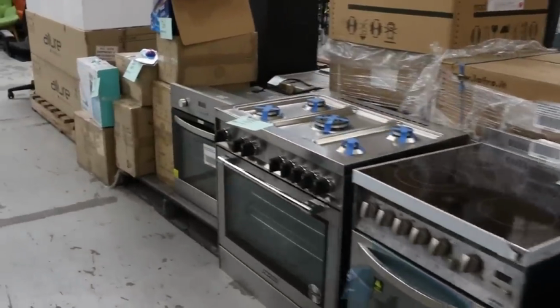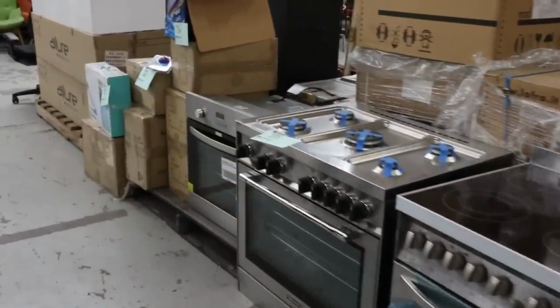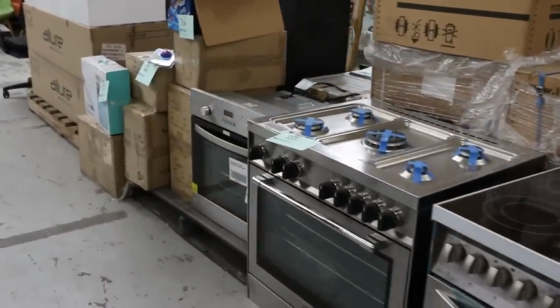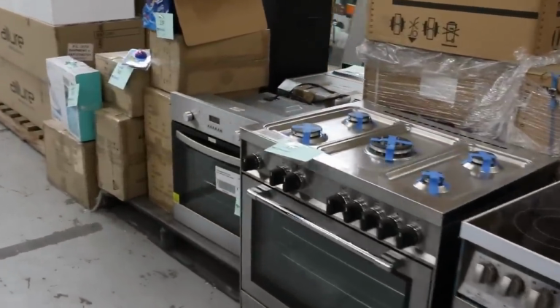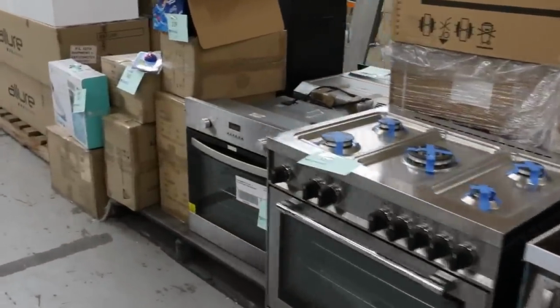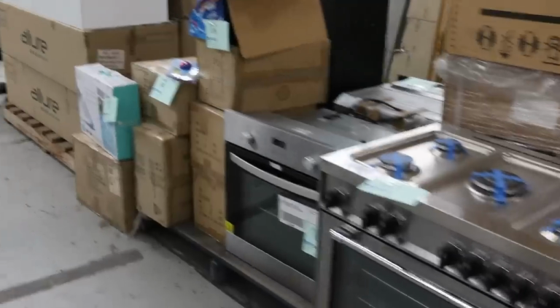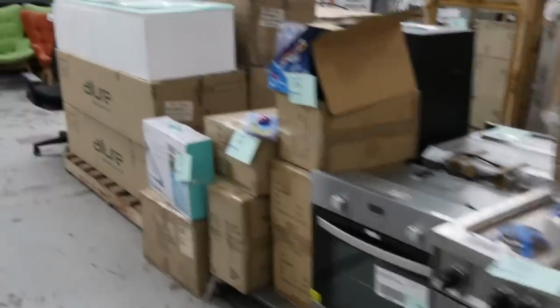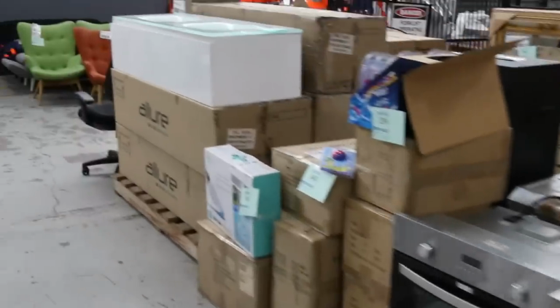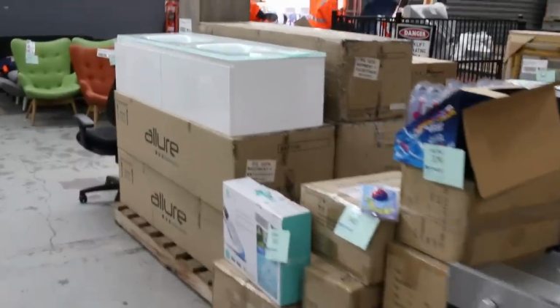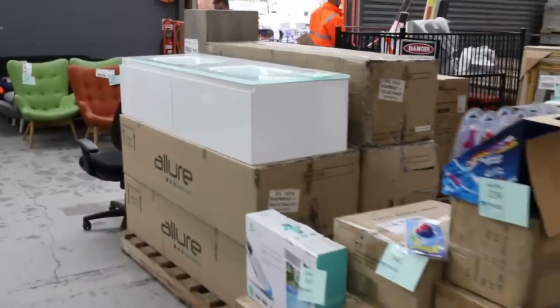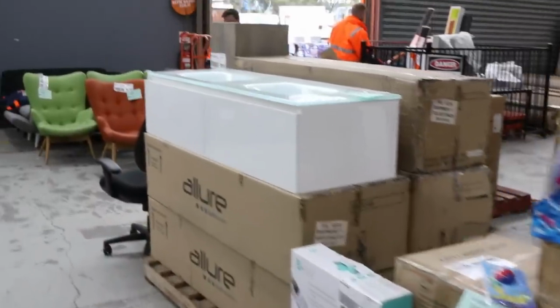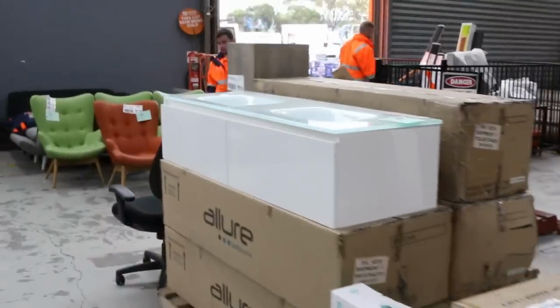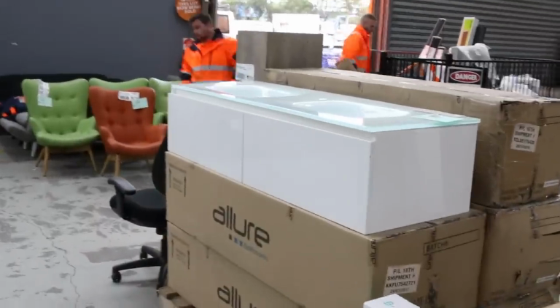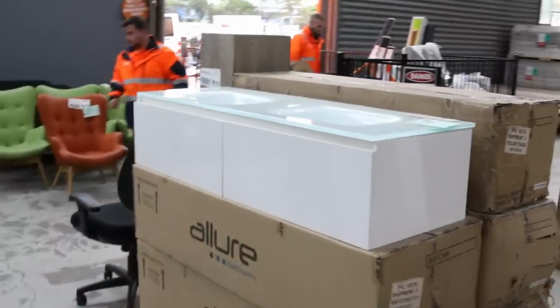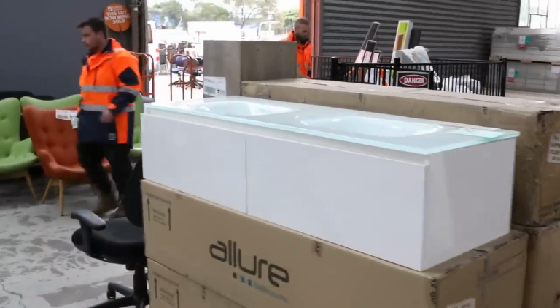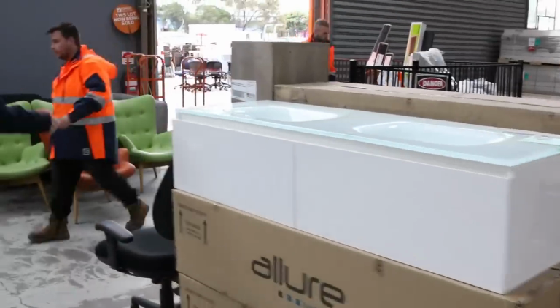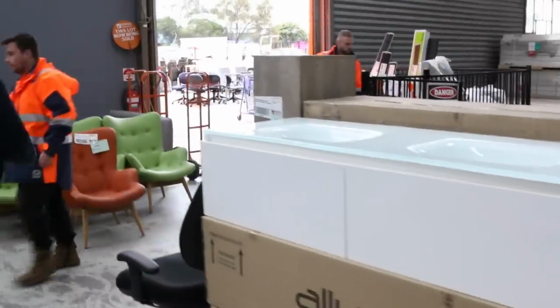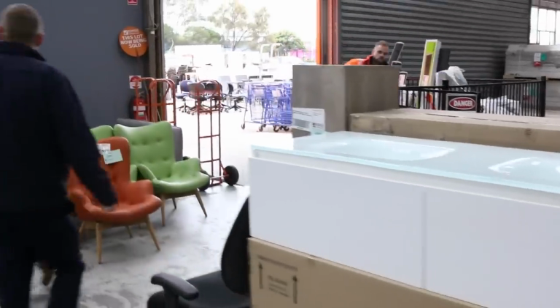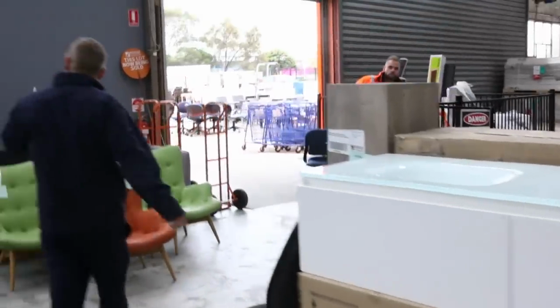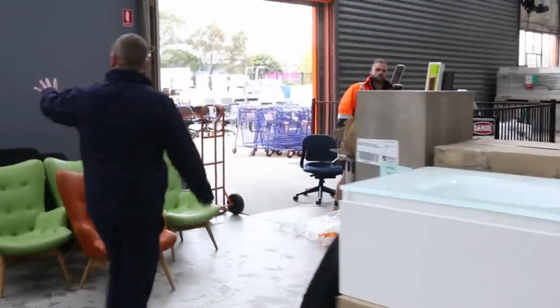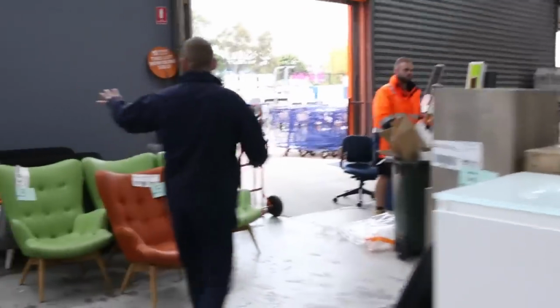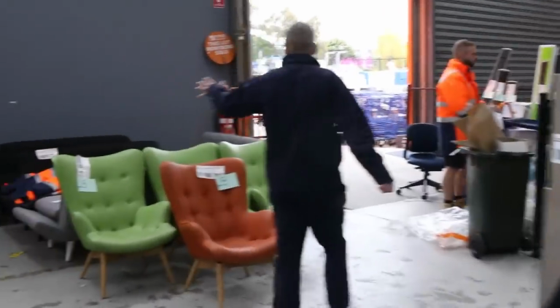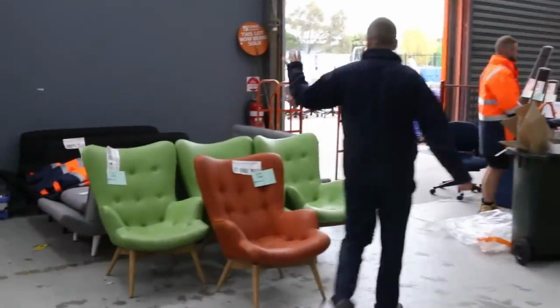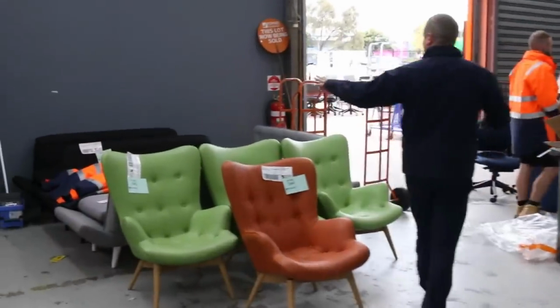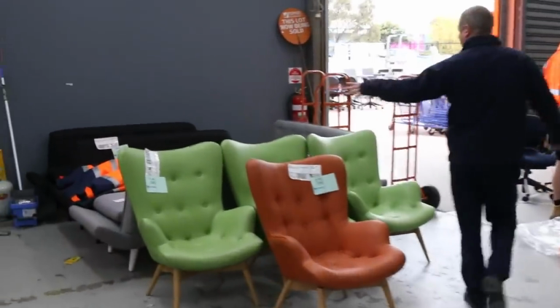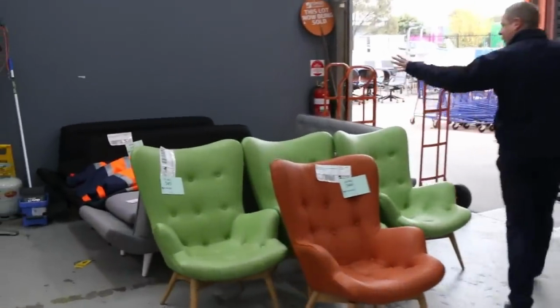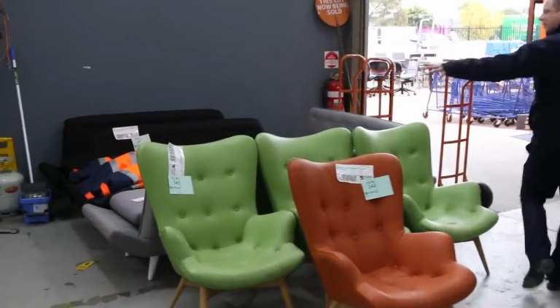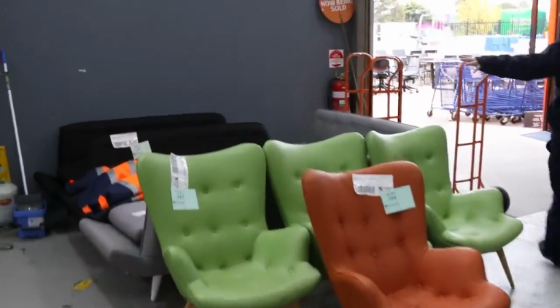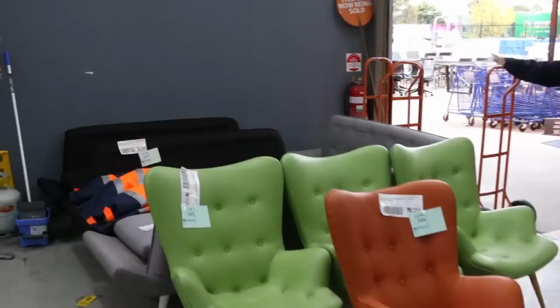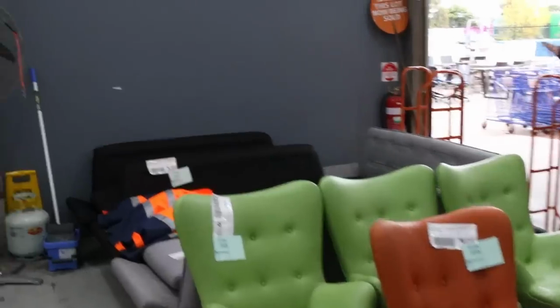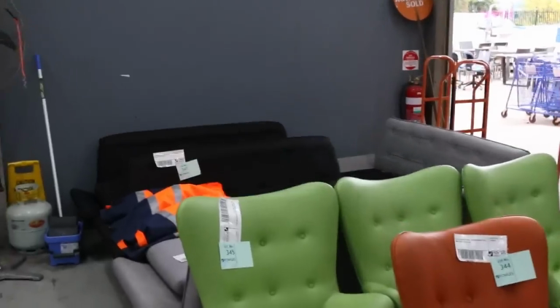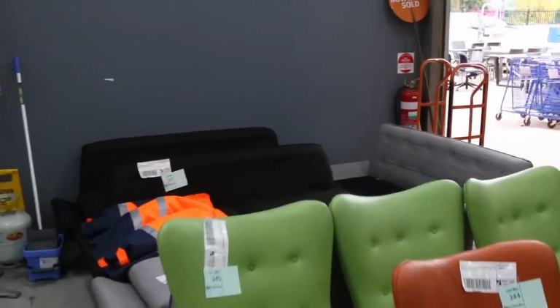Have a look at all these free-standing cookers as well - really nice looking gear there, a heap of that stuff. There's also a little bit of ex-hire furniture from last week, just a couple of bits and pieces.